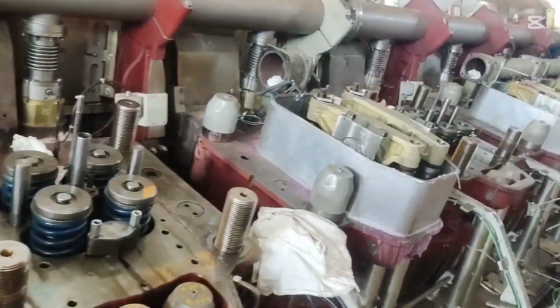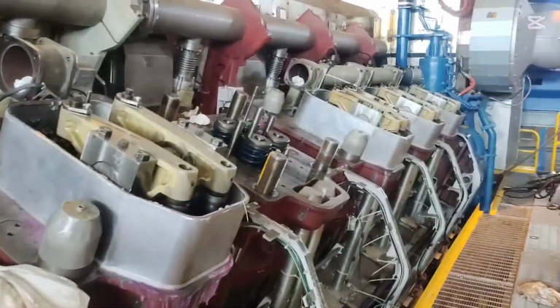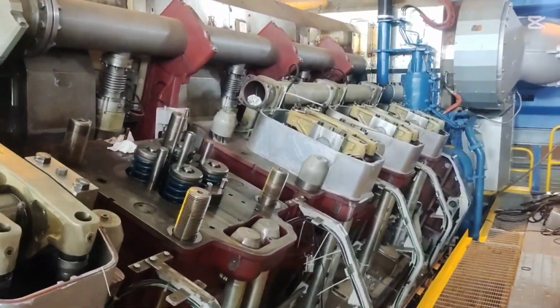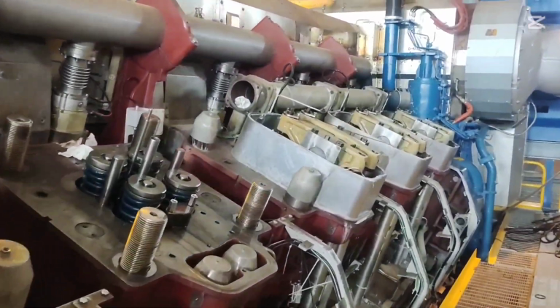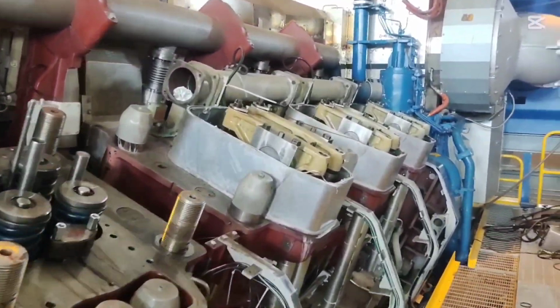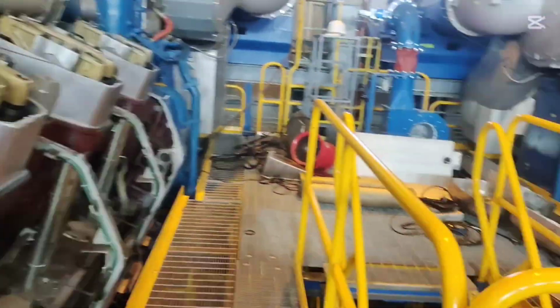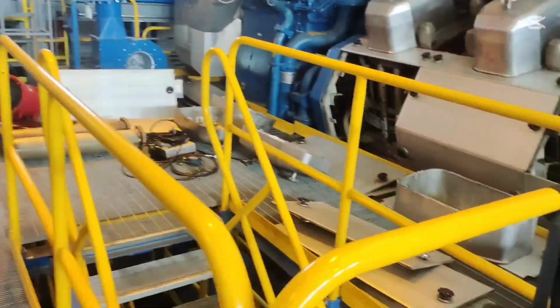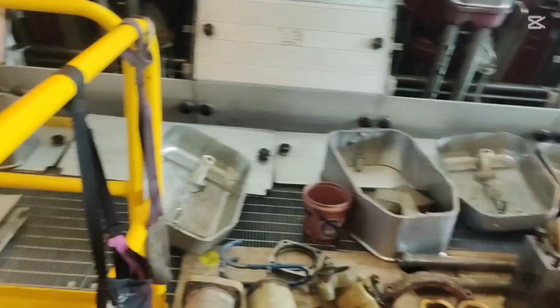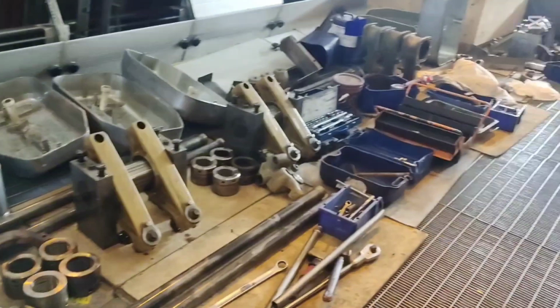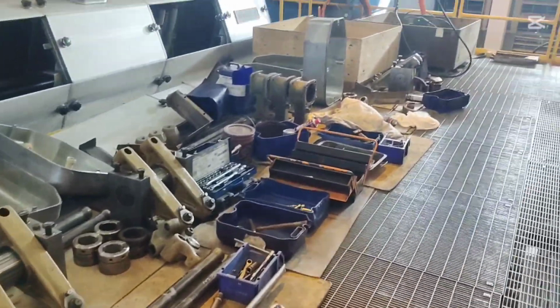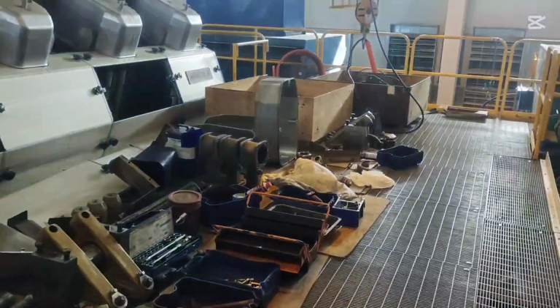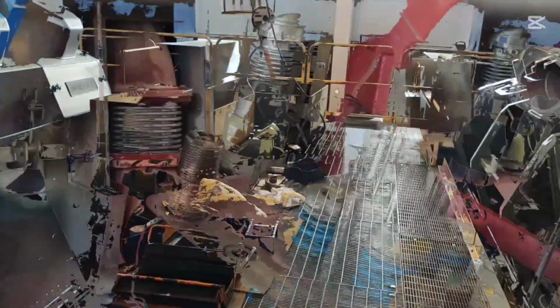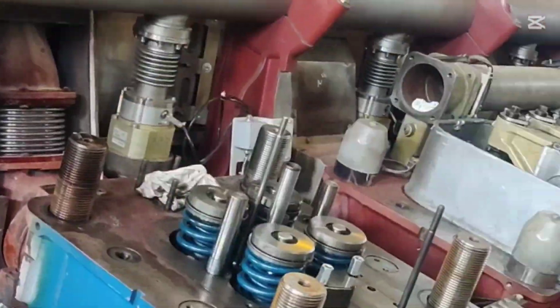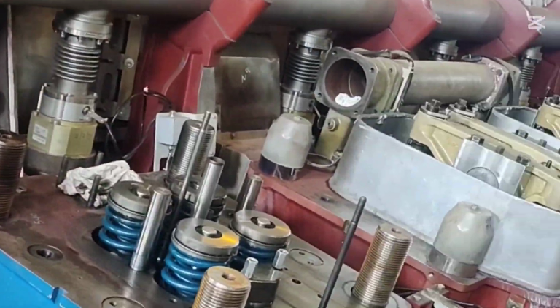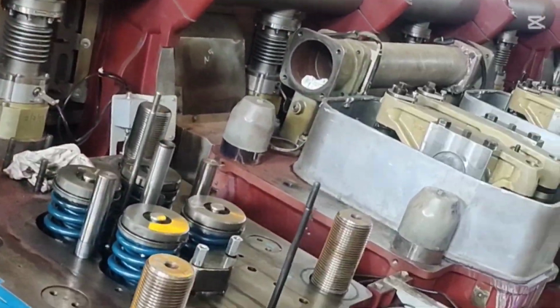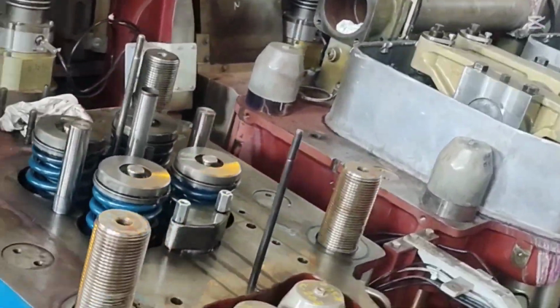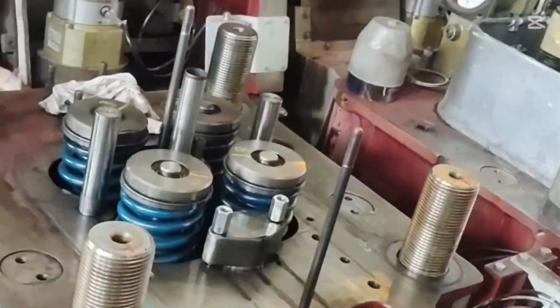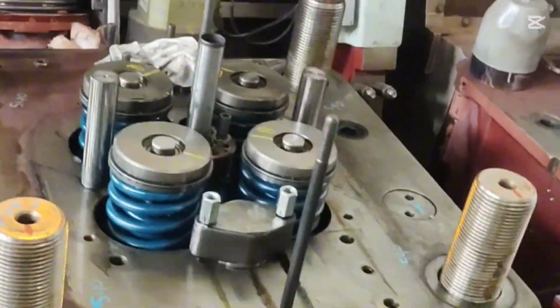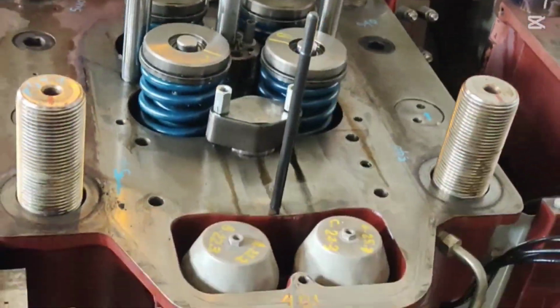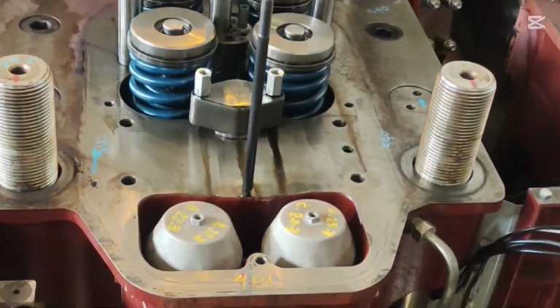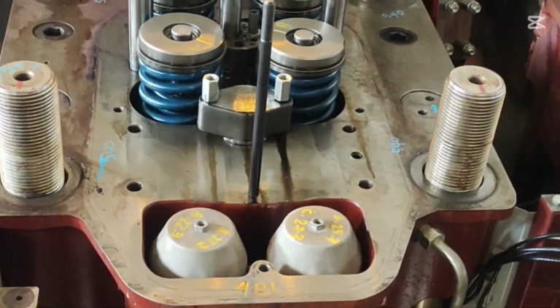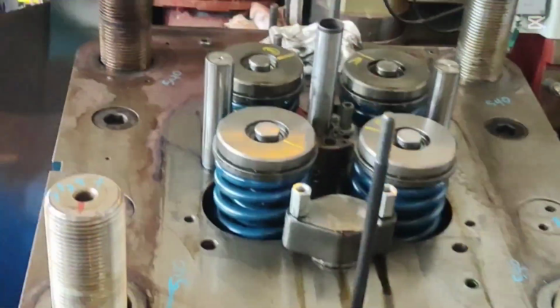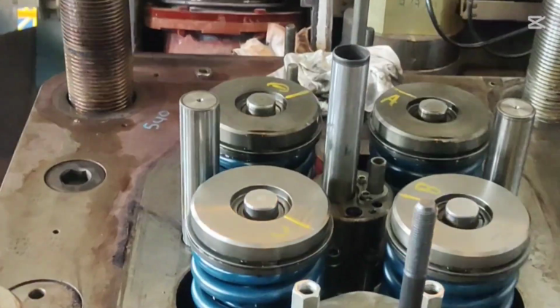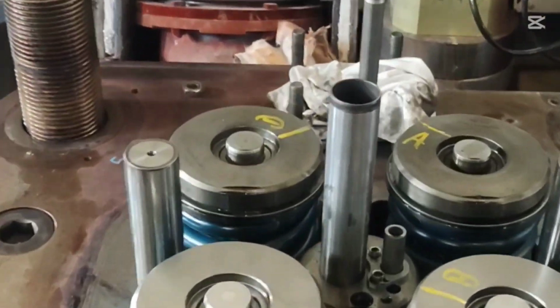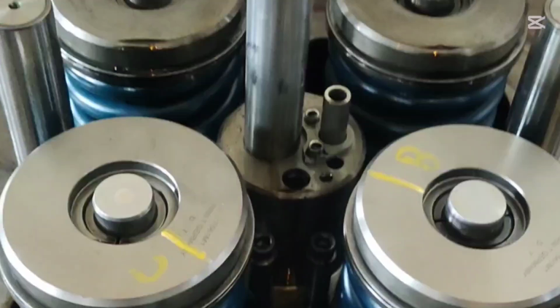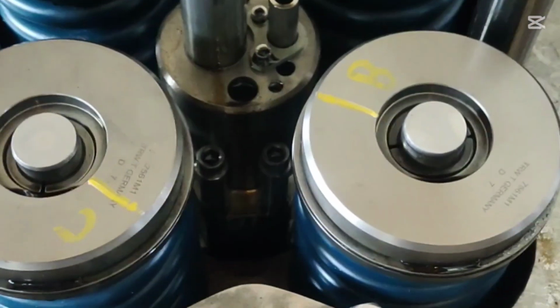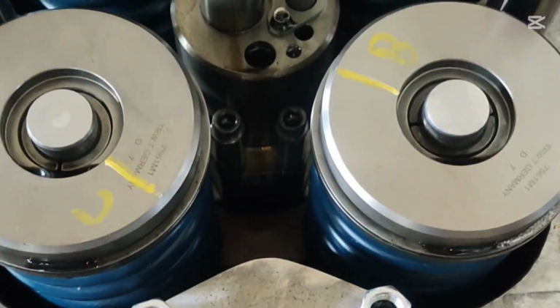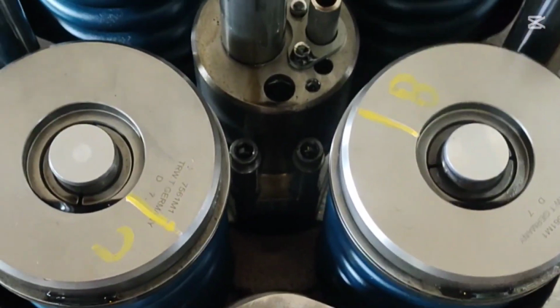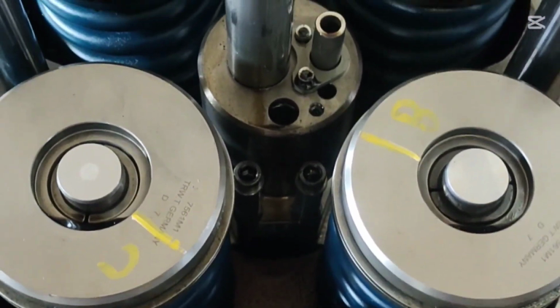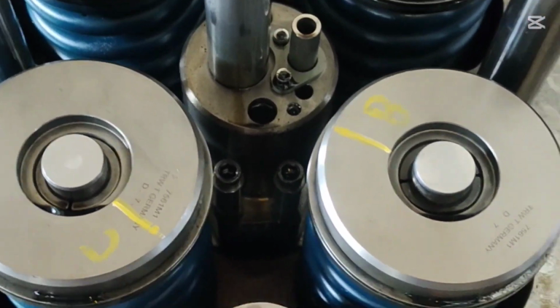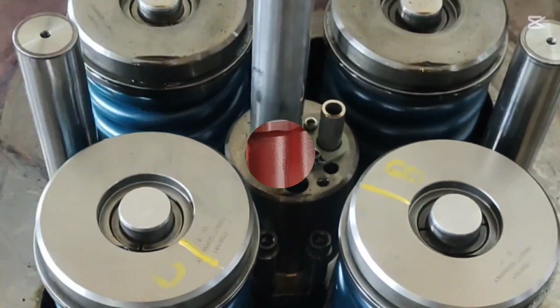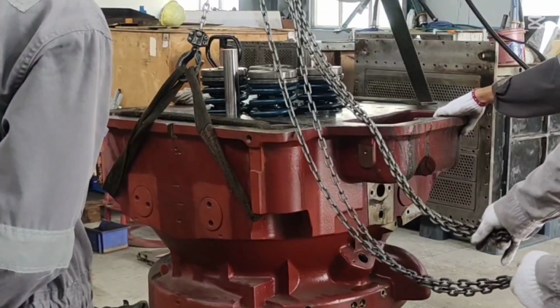Now we are removing the Roka-N cover, Roka-N and other parts attached on the Selena head. The Selena head has been fully detached and is now ready for lifting to the workshop.